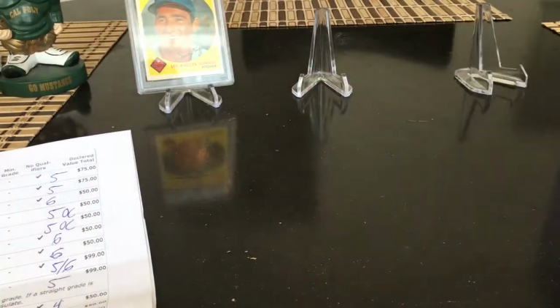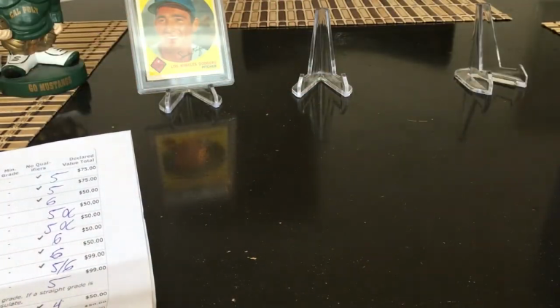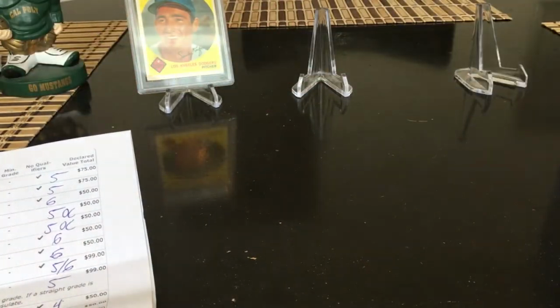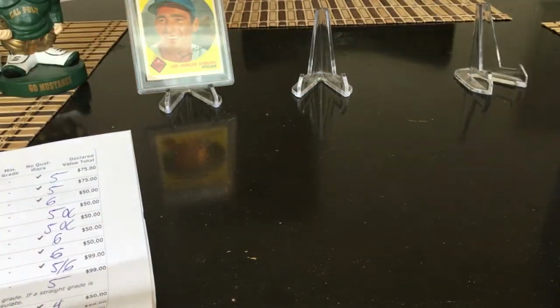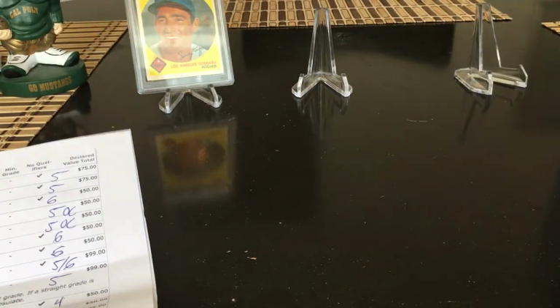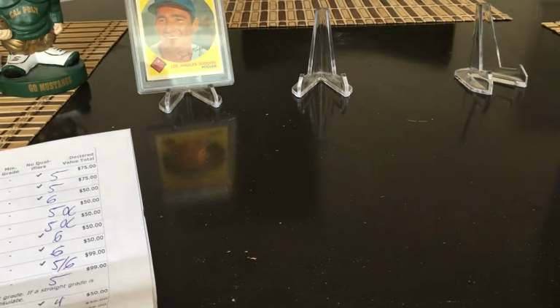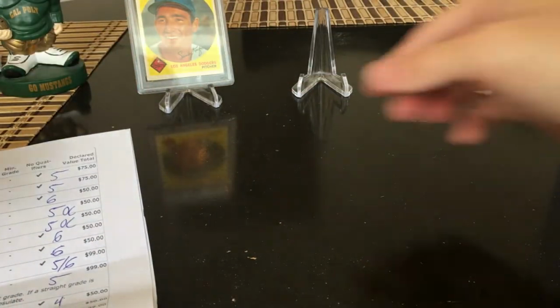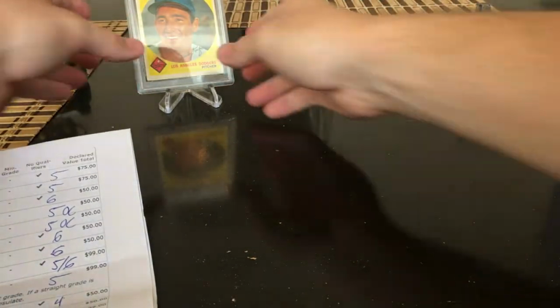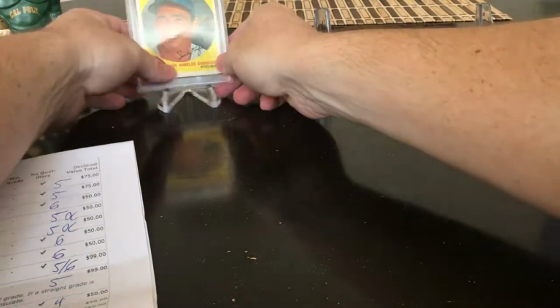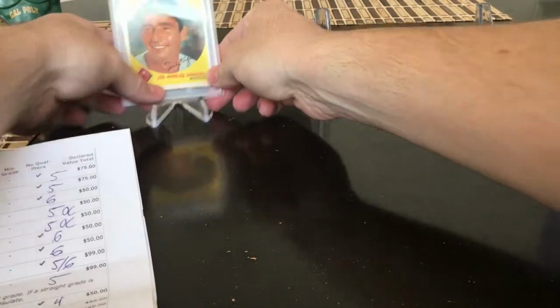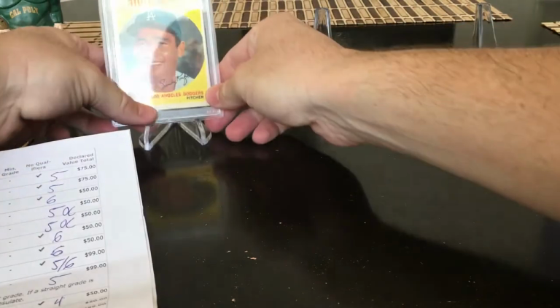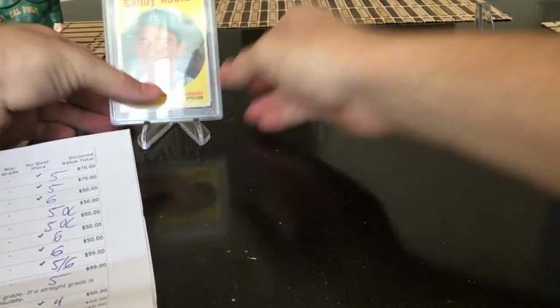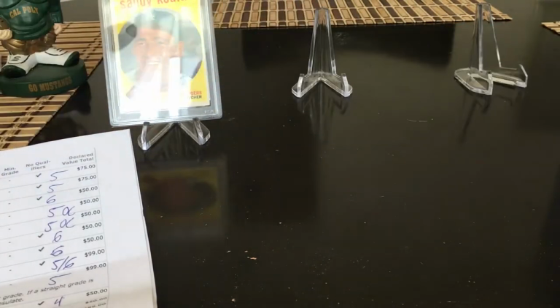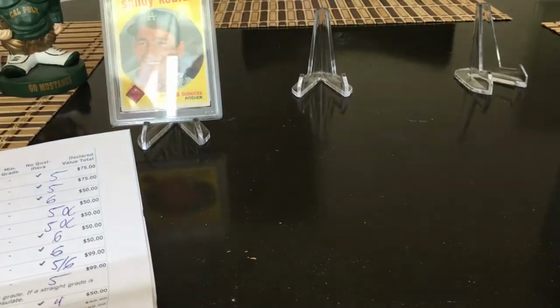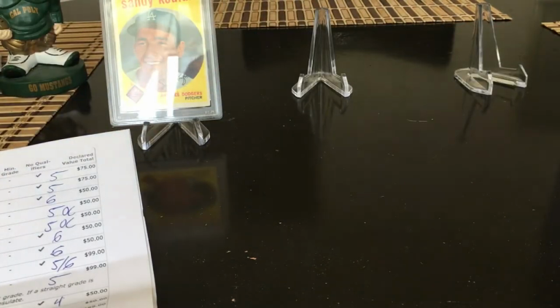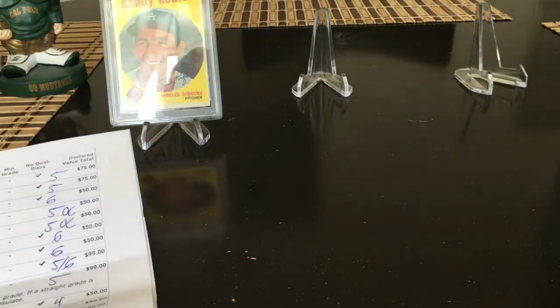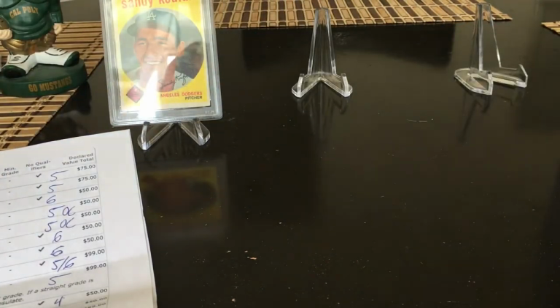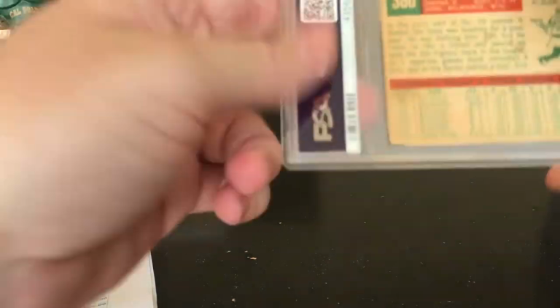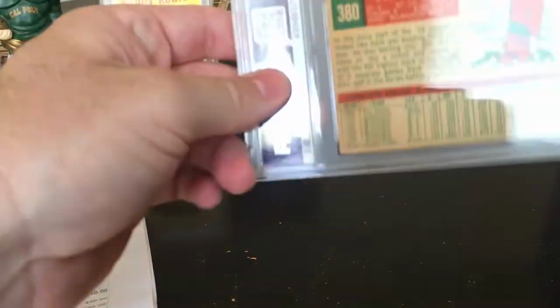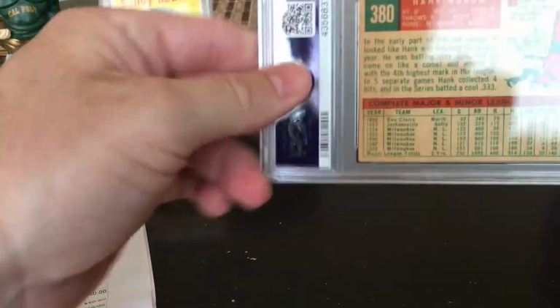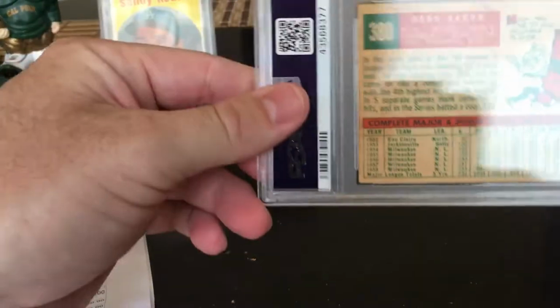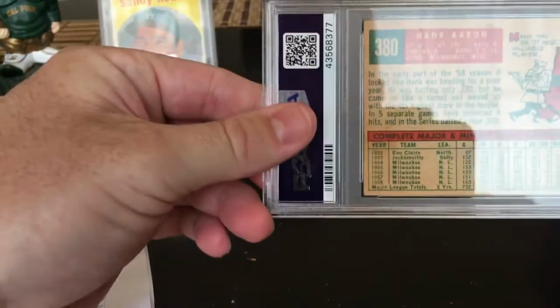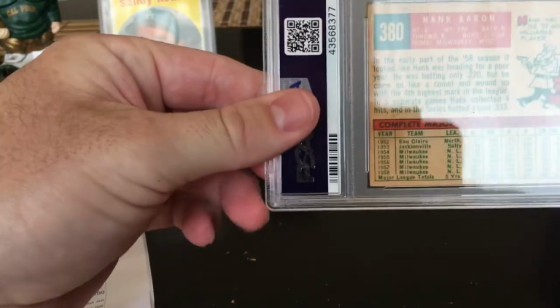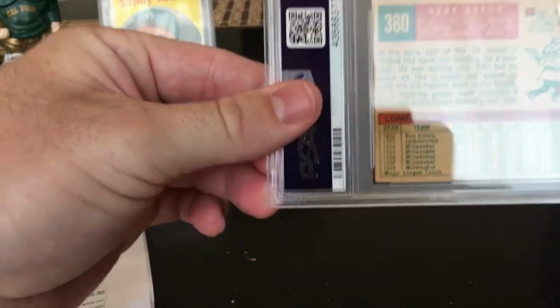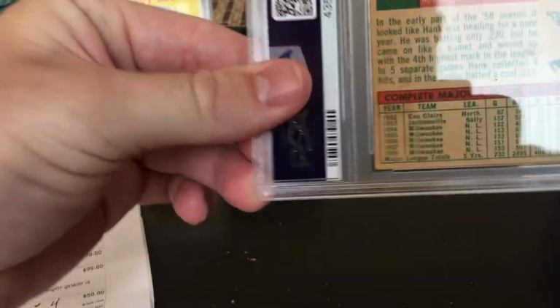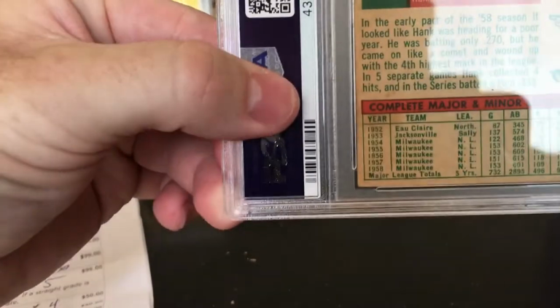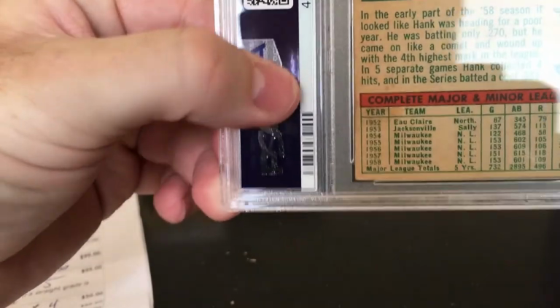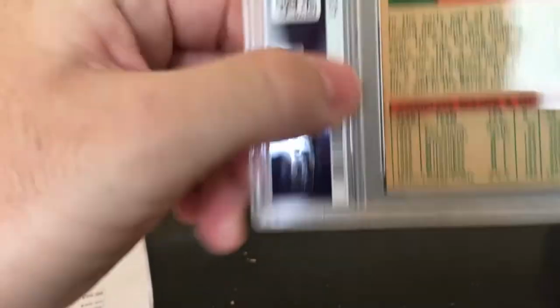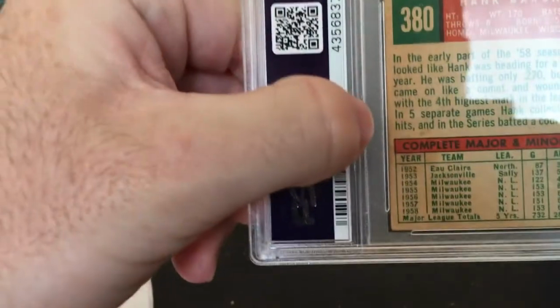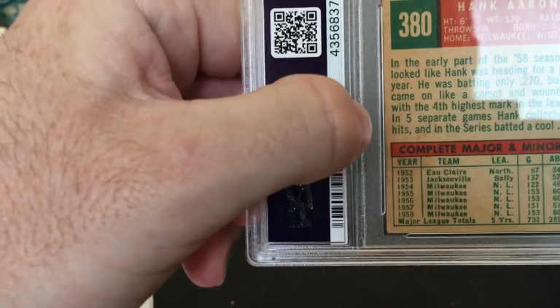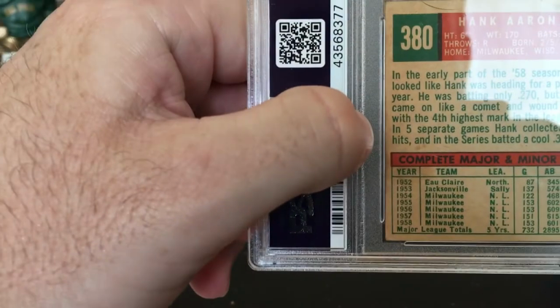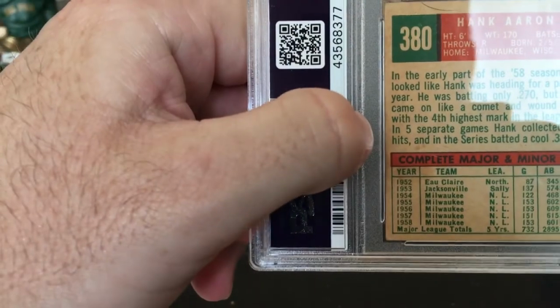It's a four — nailed it! Good start. I really like the way this card looks; it has this print defect where it looks like all the red is on fire.